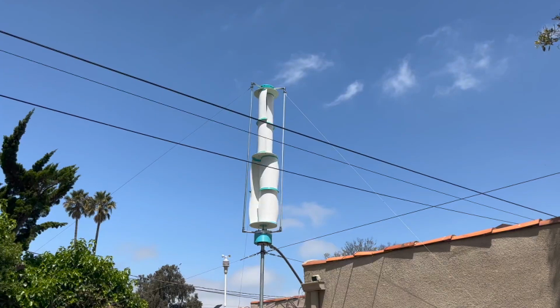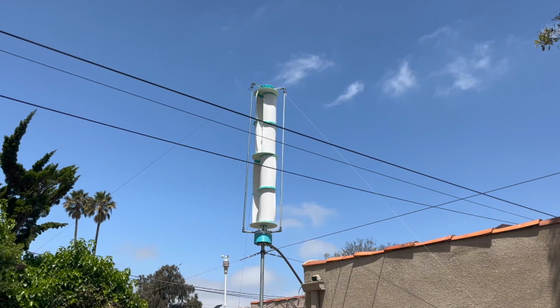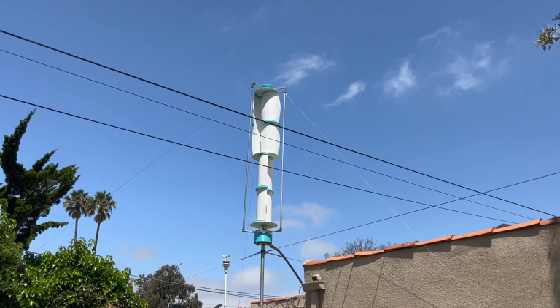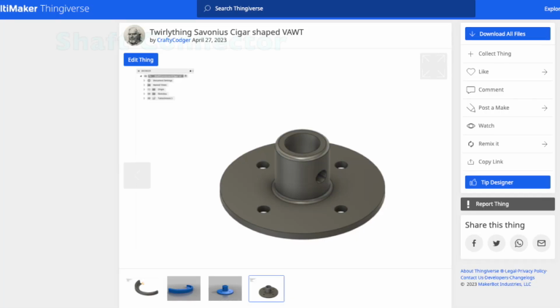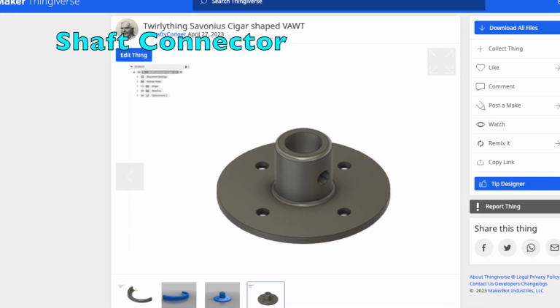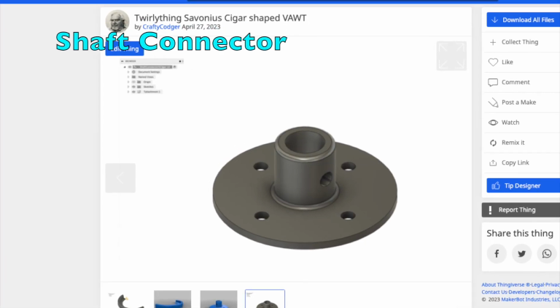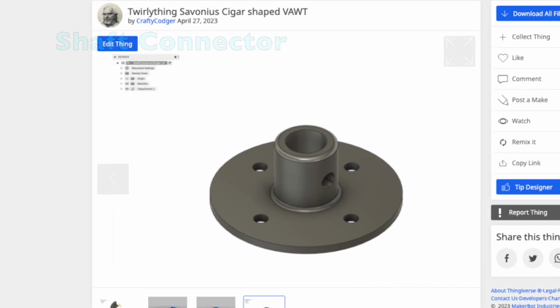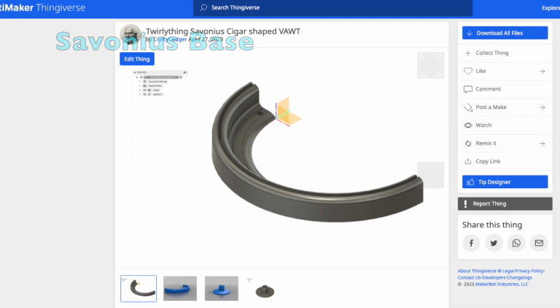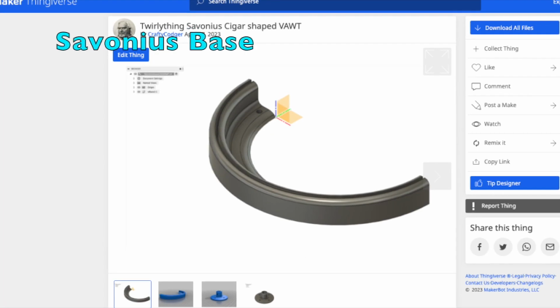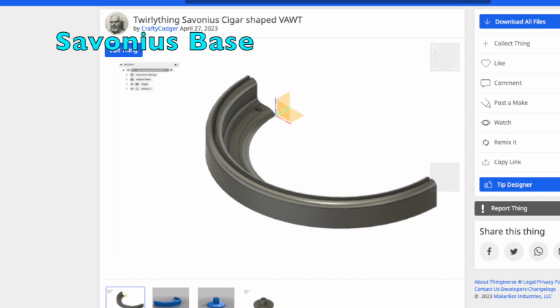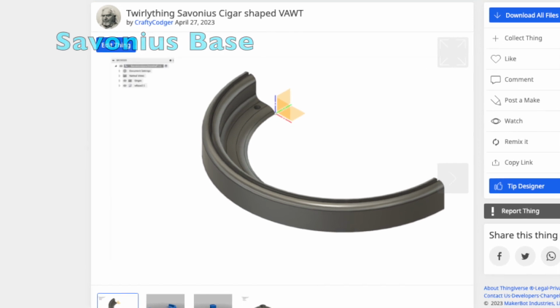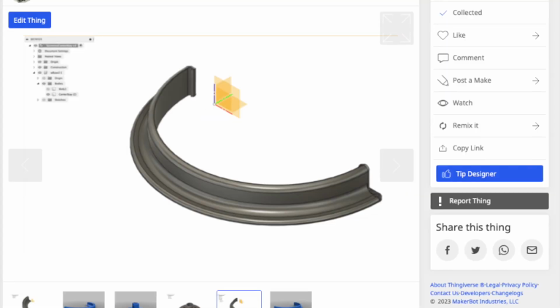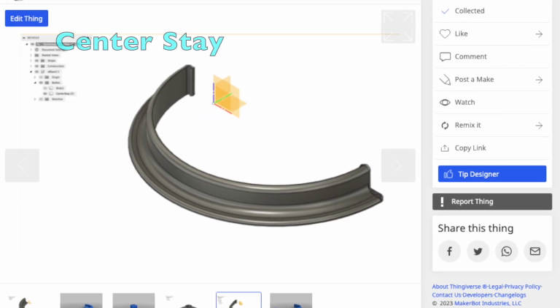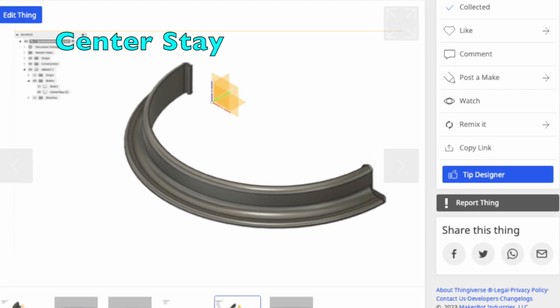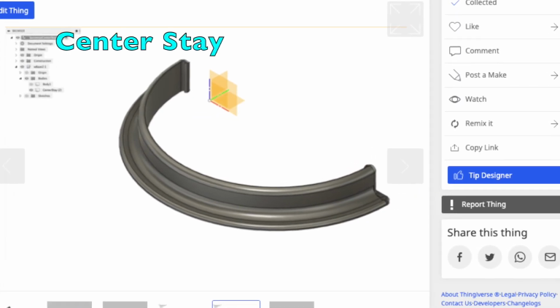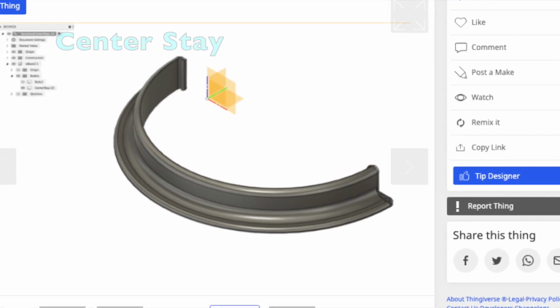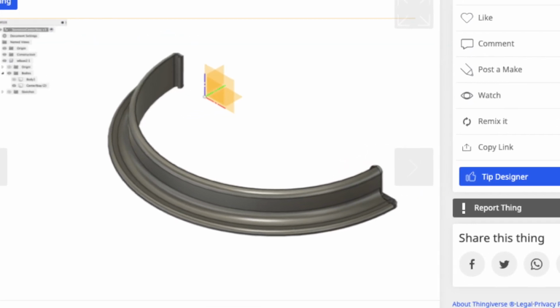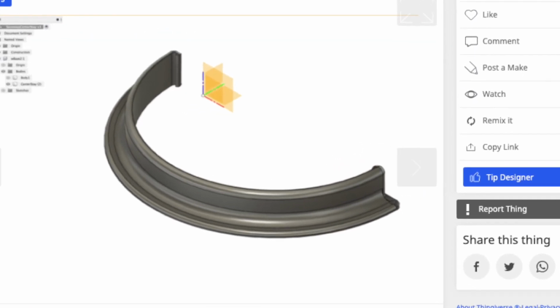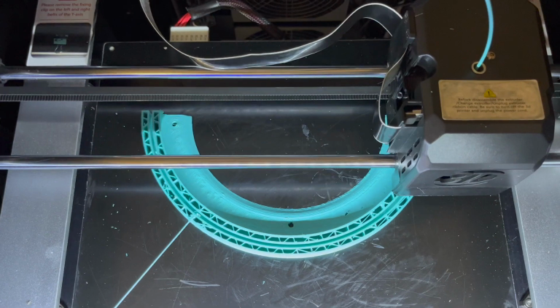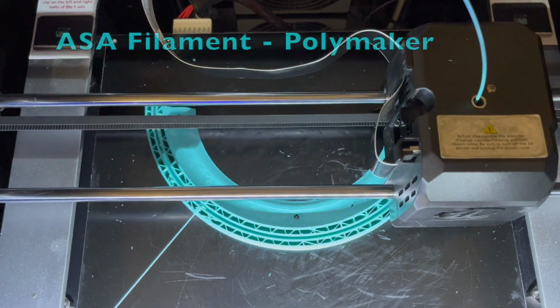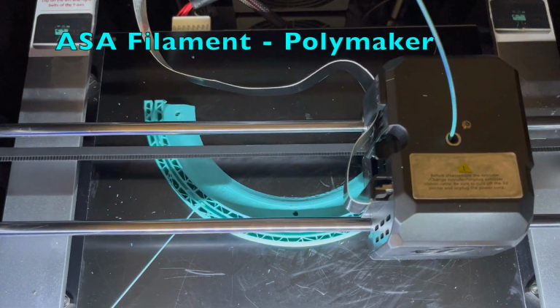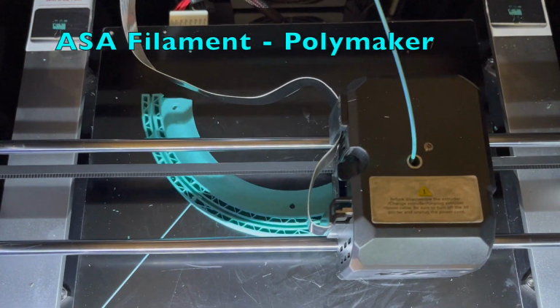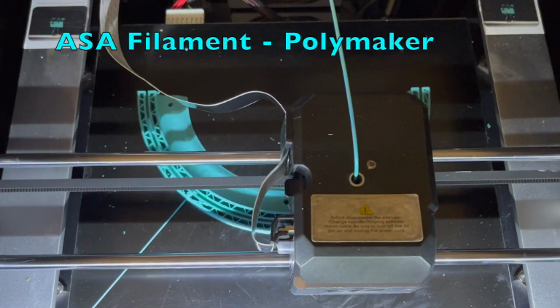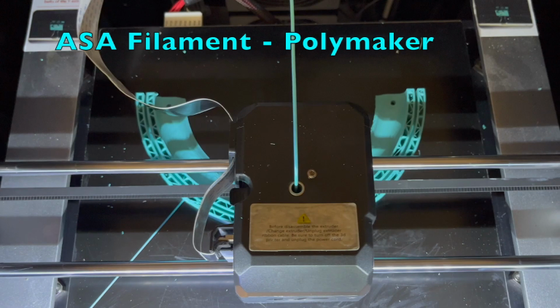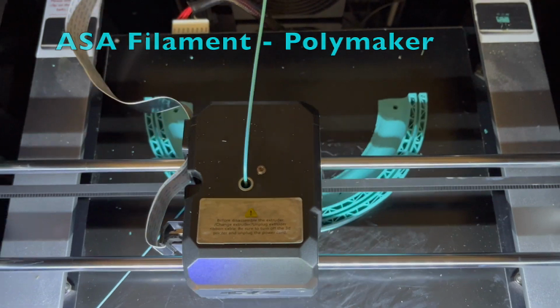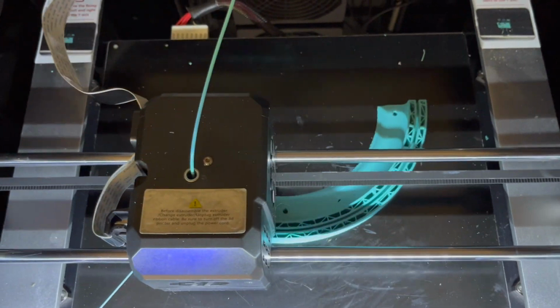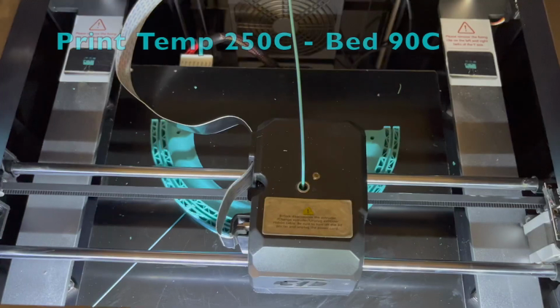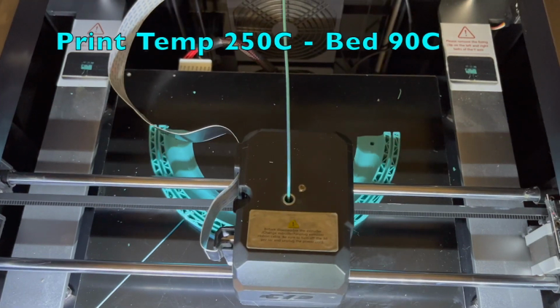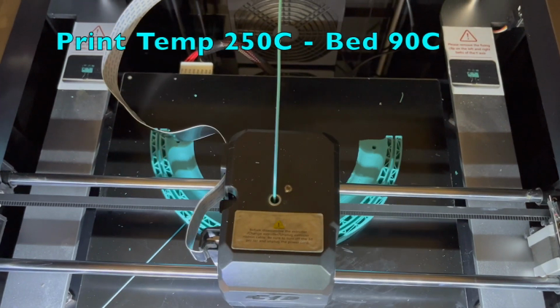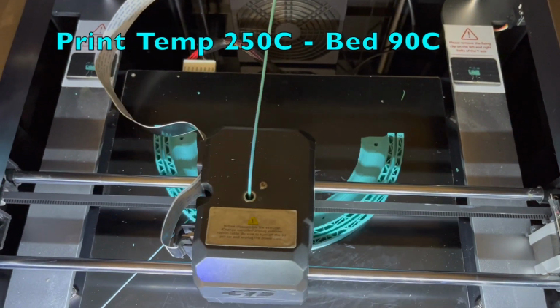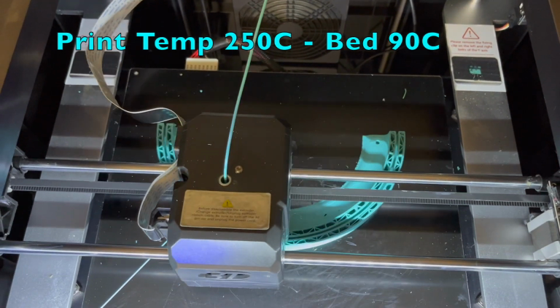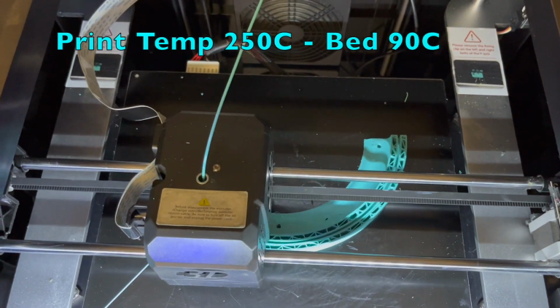This build utilizes 3D printed parts: shaft connector, base and center stay. I use Polymaker ASA filament, printed at 250°C with a bed temperature of 90°C.